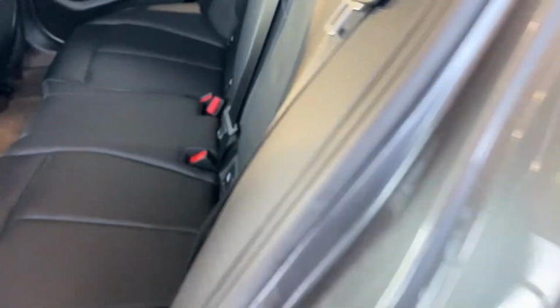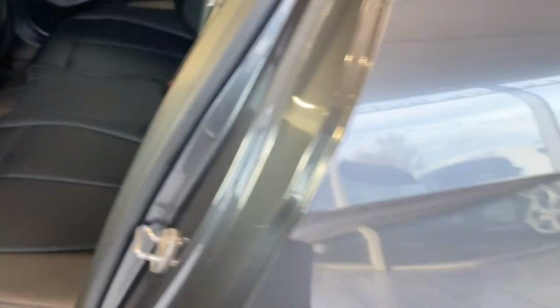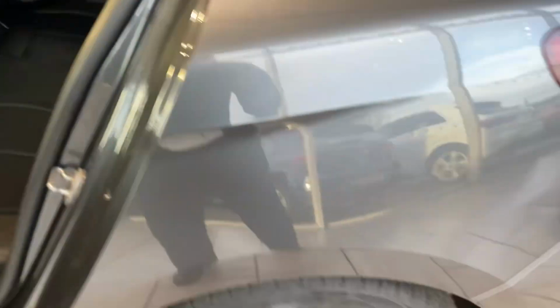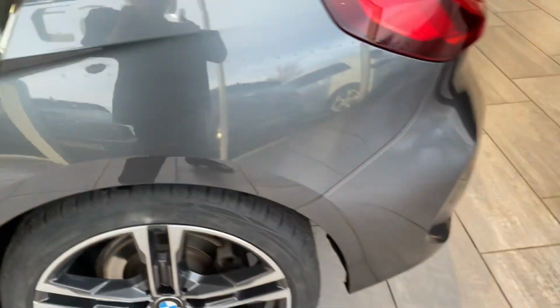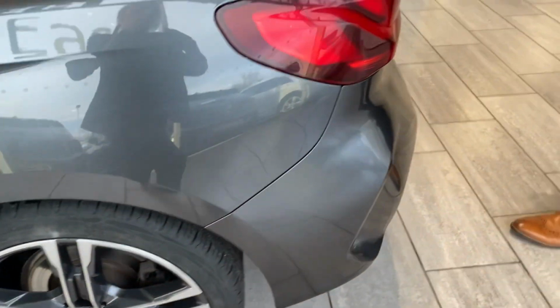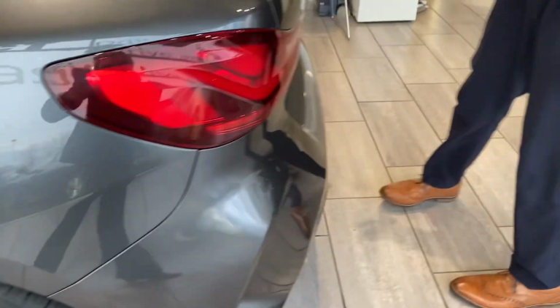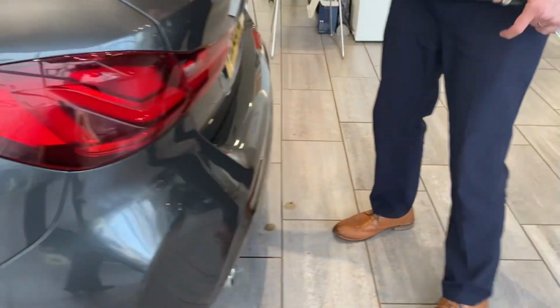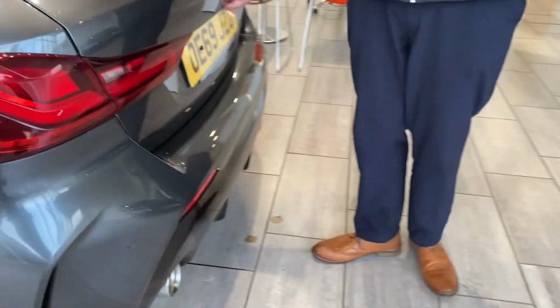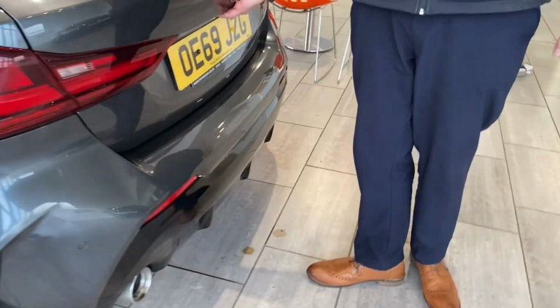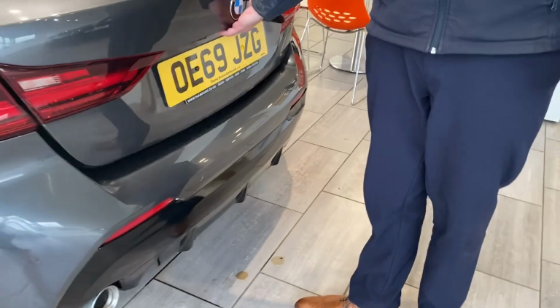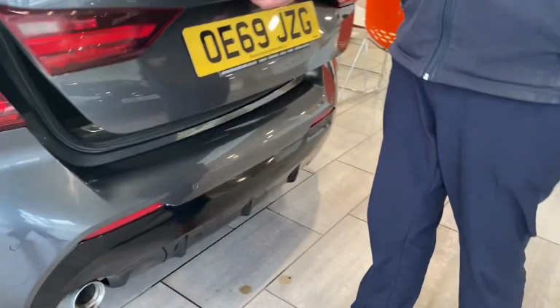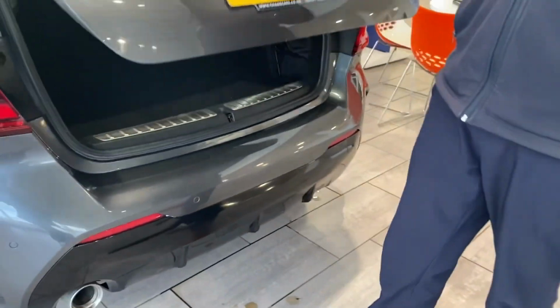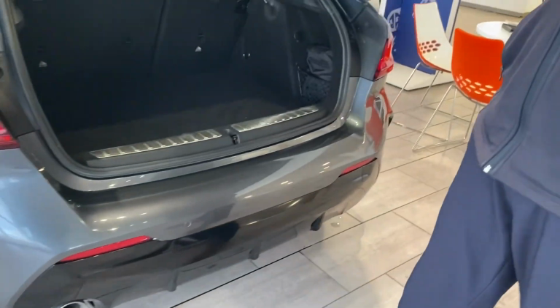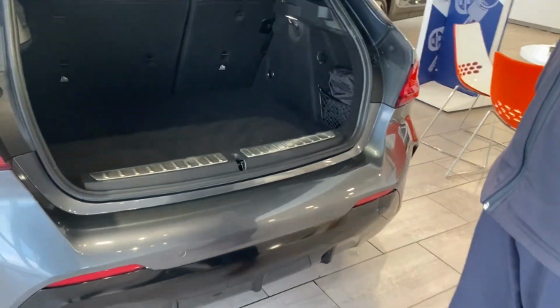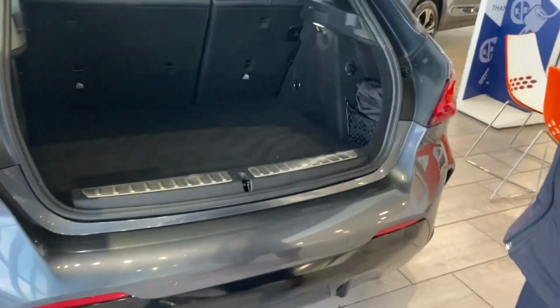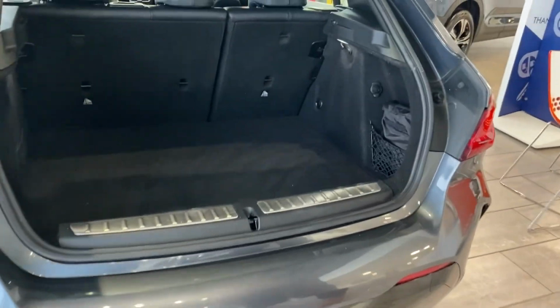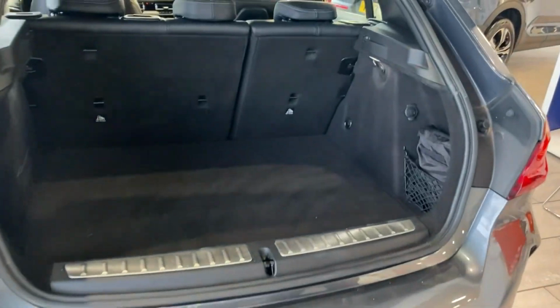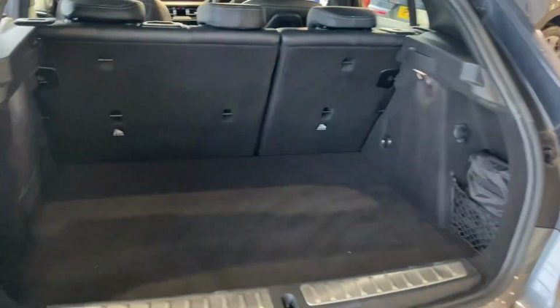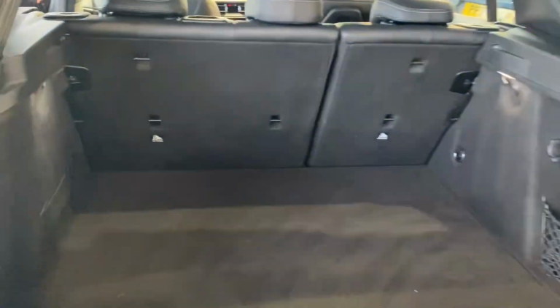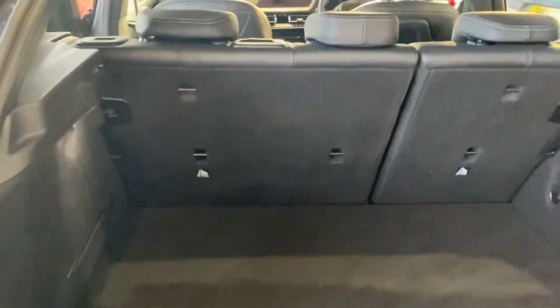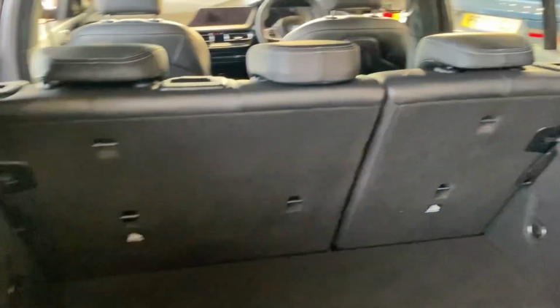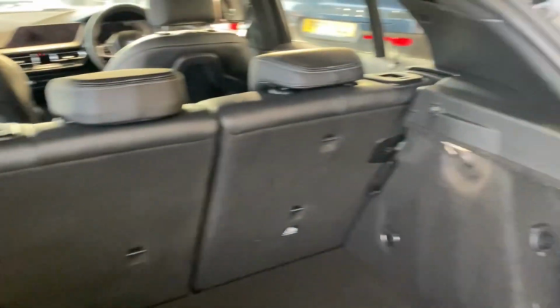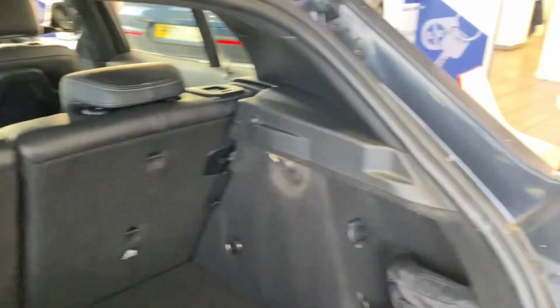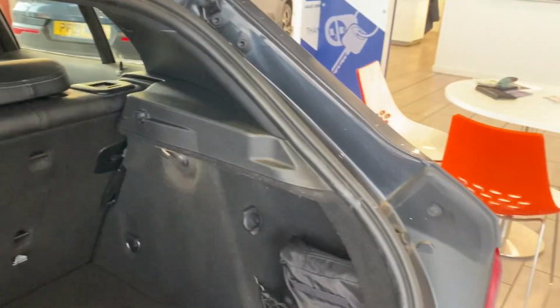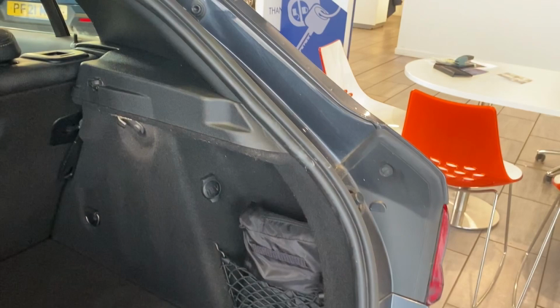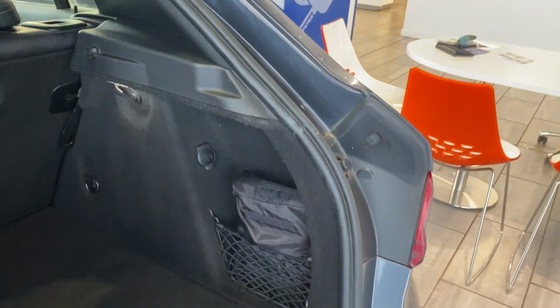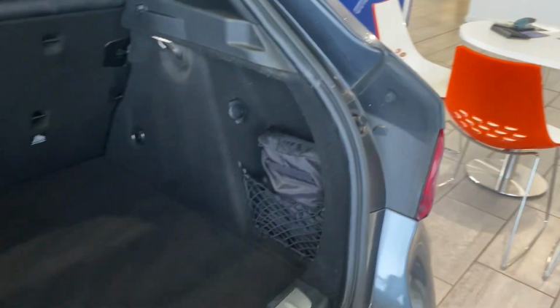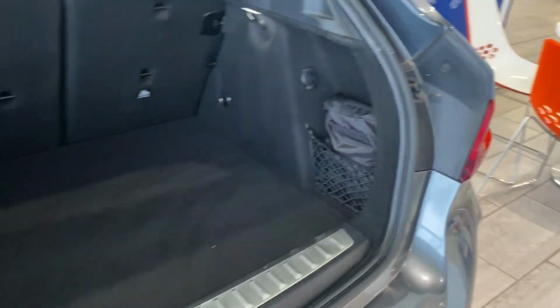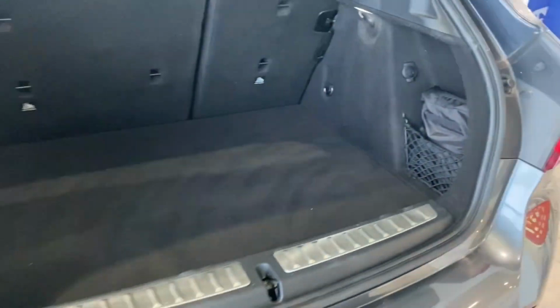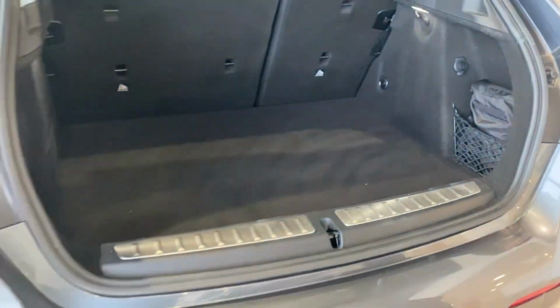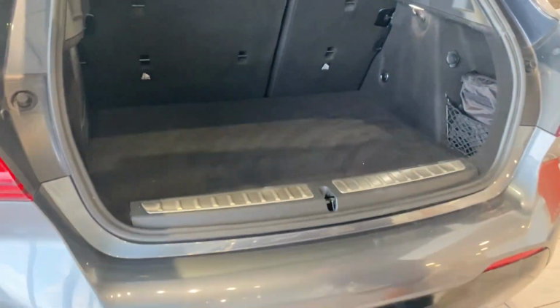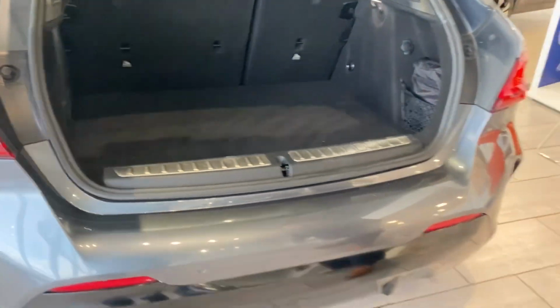It comes with the full black Dakota leather option, which is worth £1,150. It's got parking sensors all round, so parking is nice and easy, and you've got a spacious boot which will have a parcel shelf as well. It's got folding rear seats.